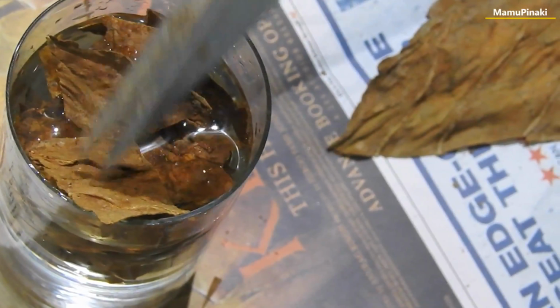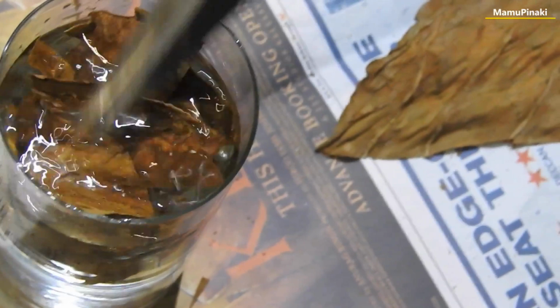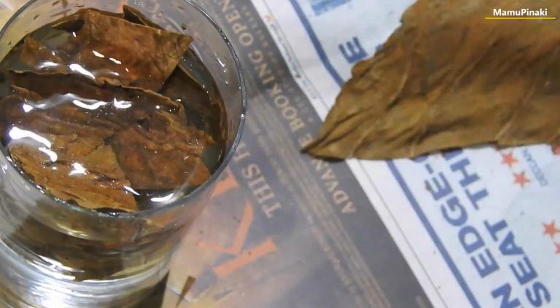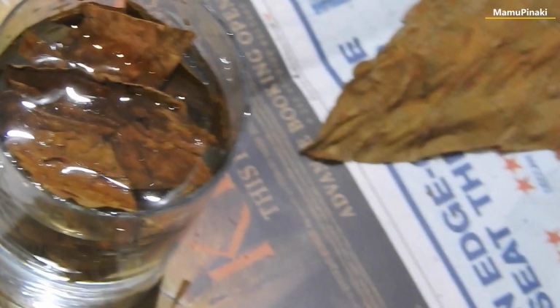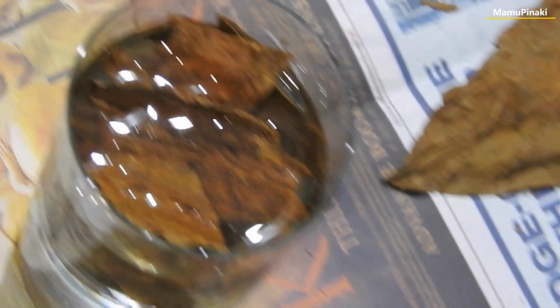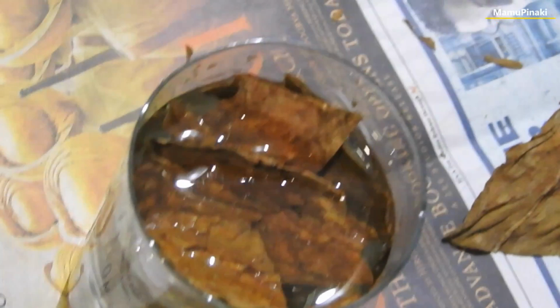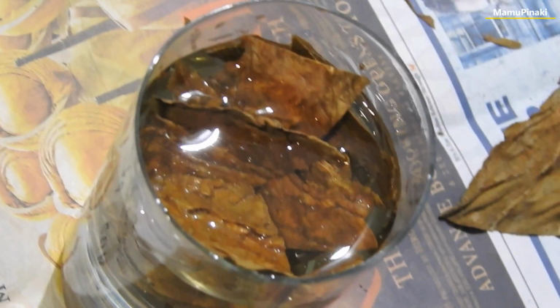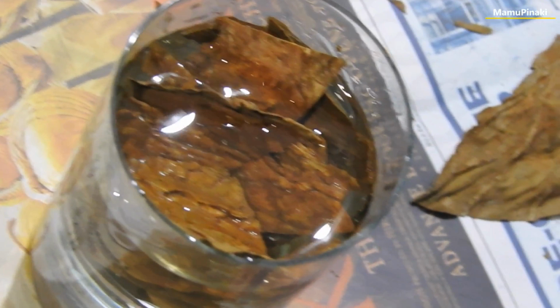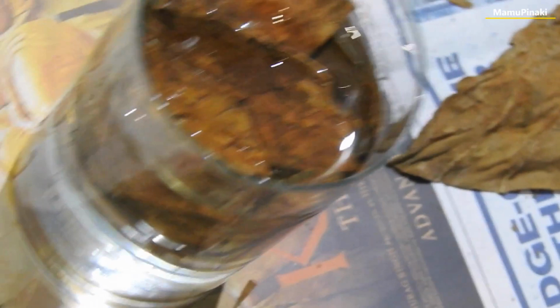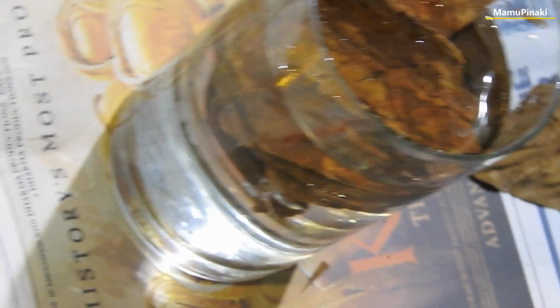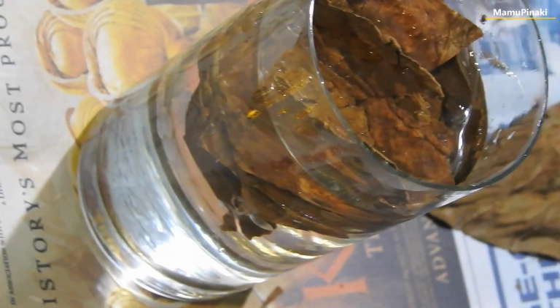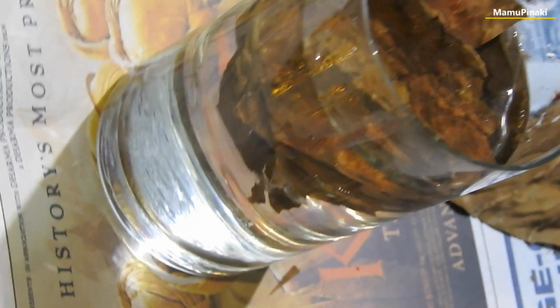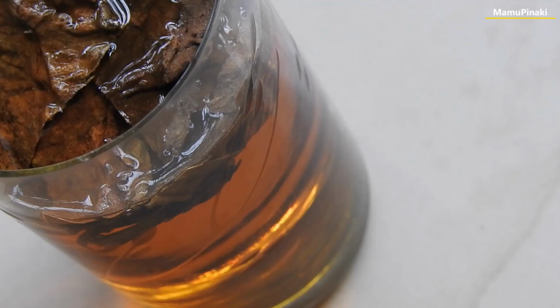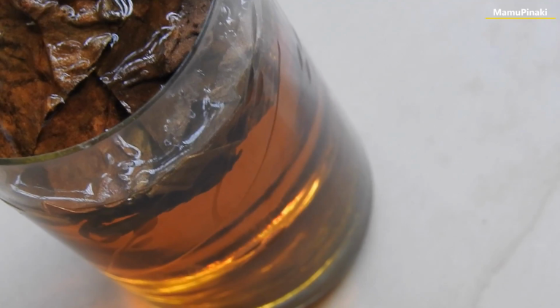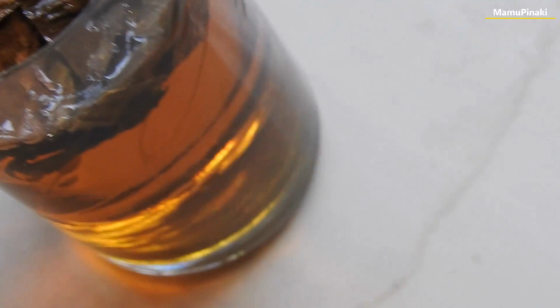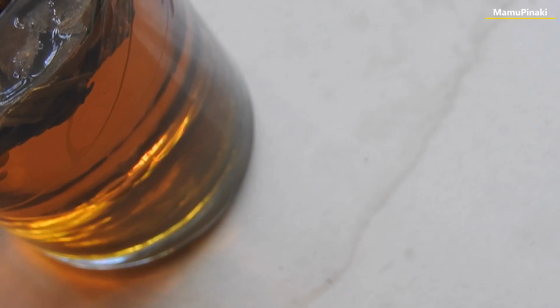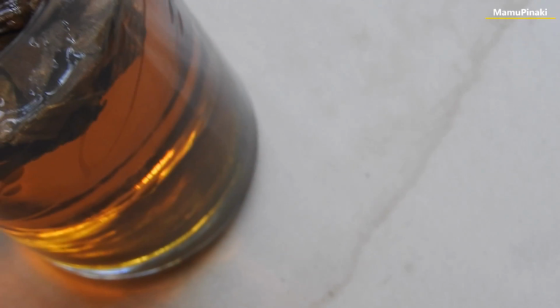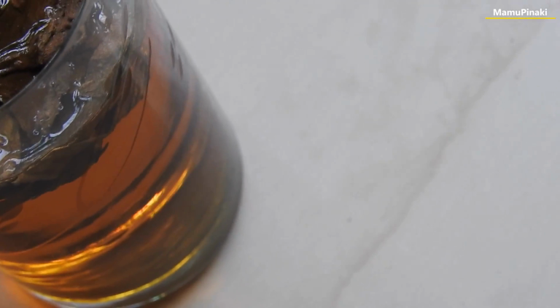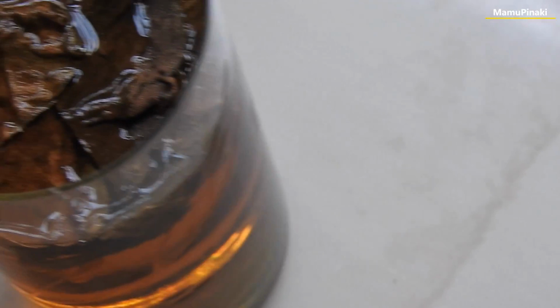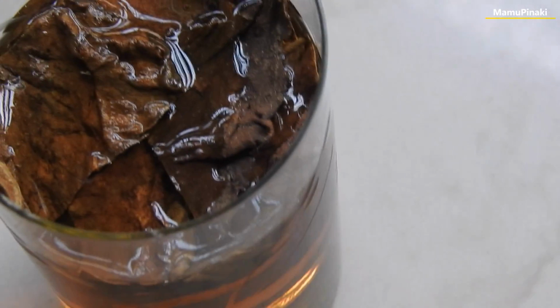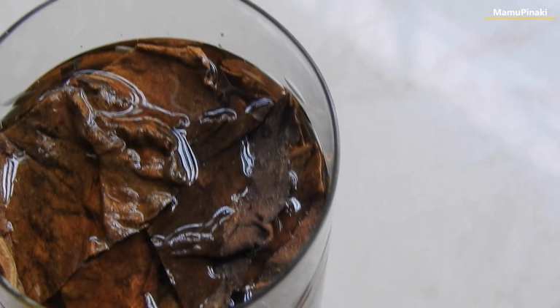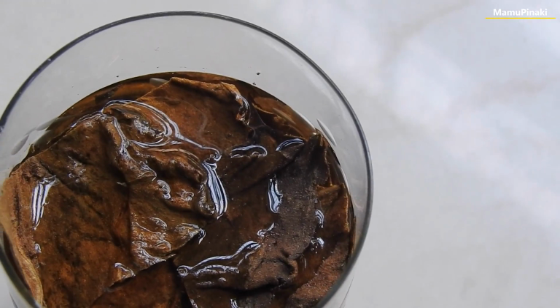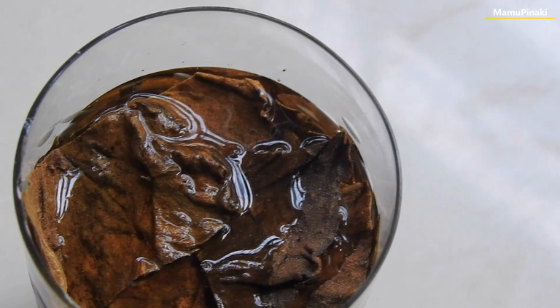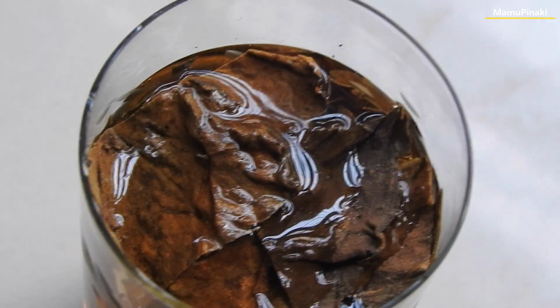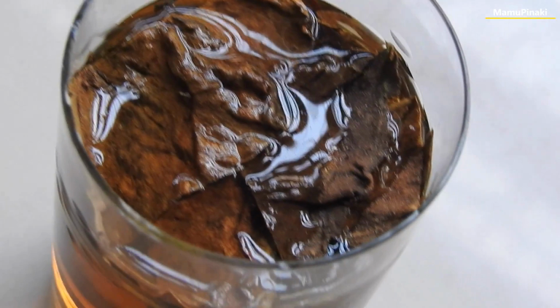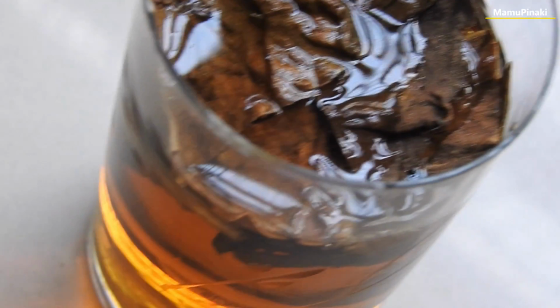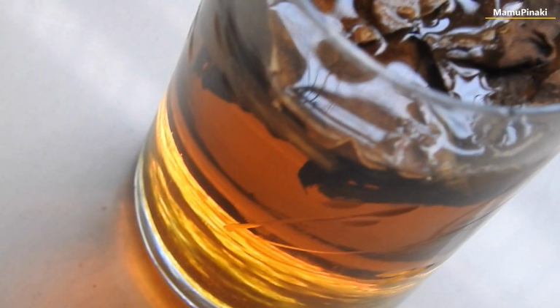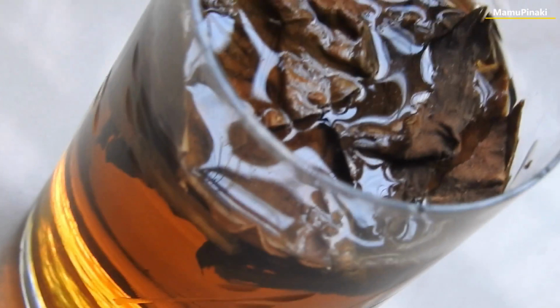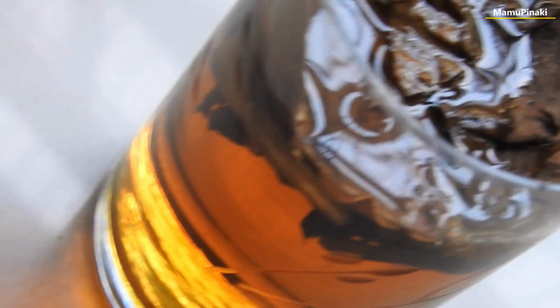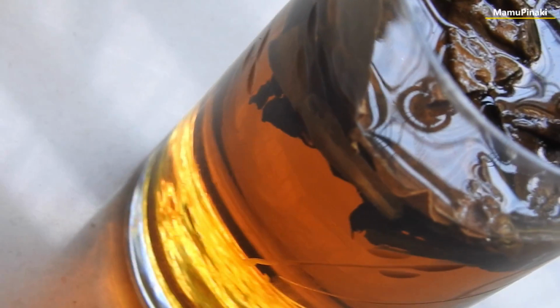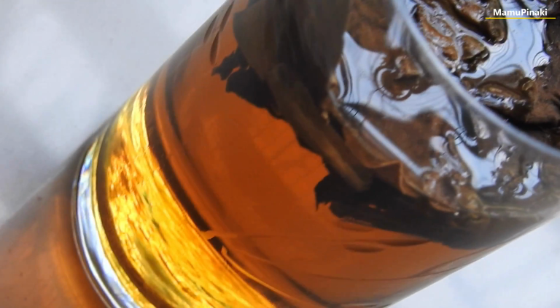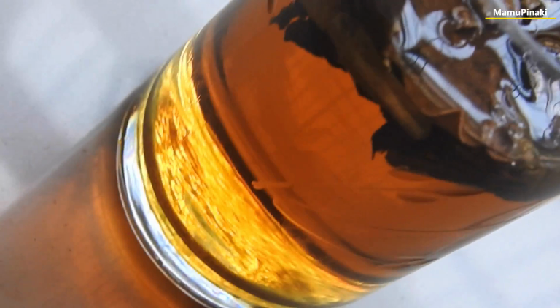For centuries, gardeners have used tobacco water as a natural pesticide to kill insect pests and prevent plants from any kind of infections. The next morning, the color of the water dipped with tobacco leaf turns into a dark reddish-brownish color, like that of tea.